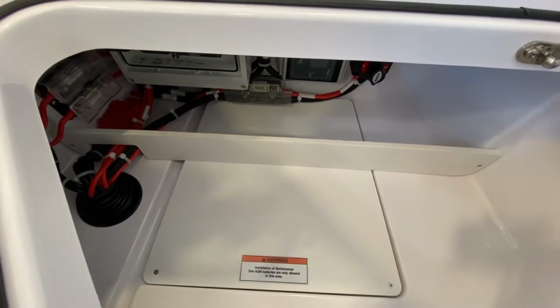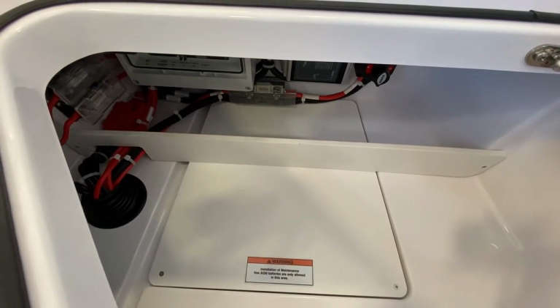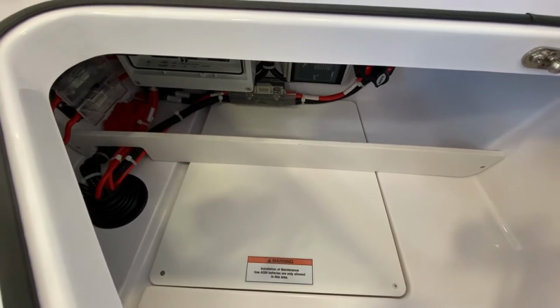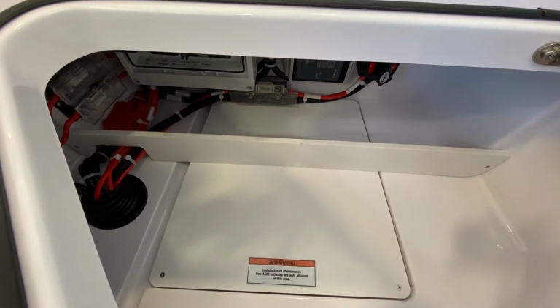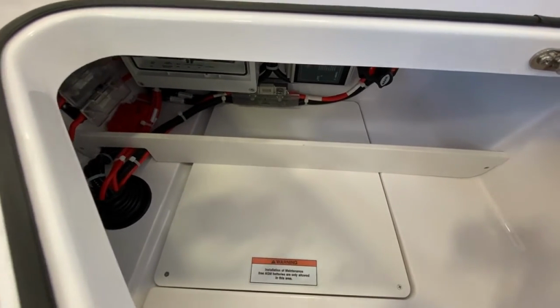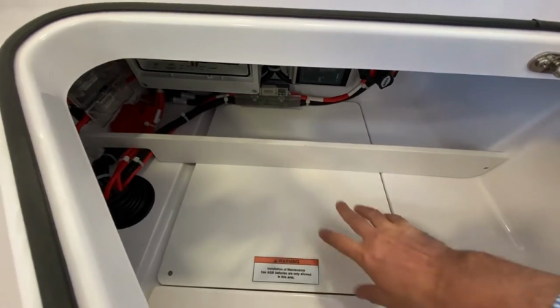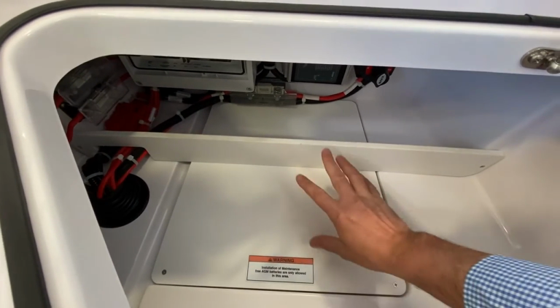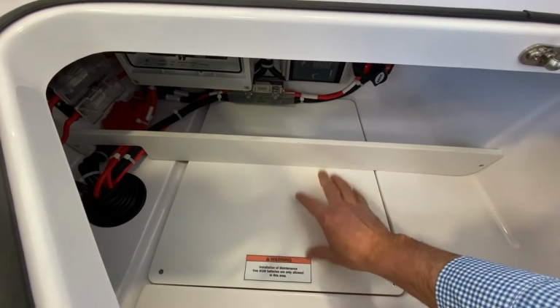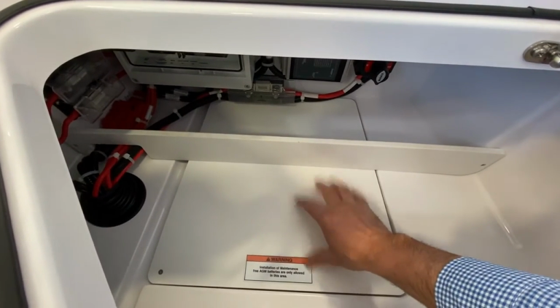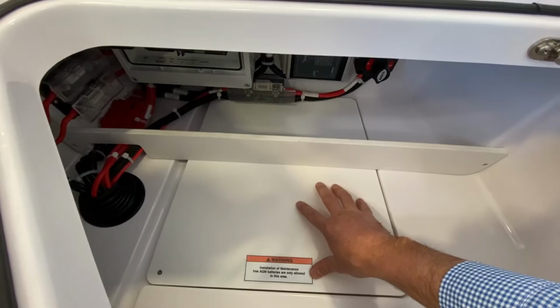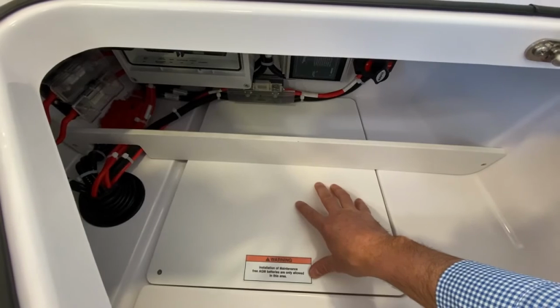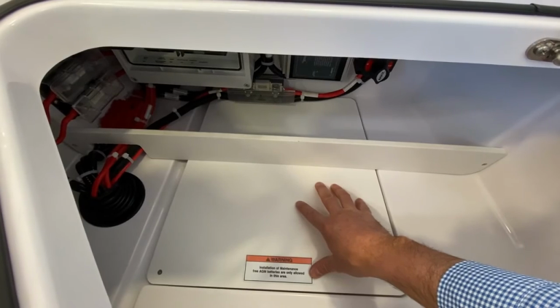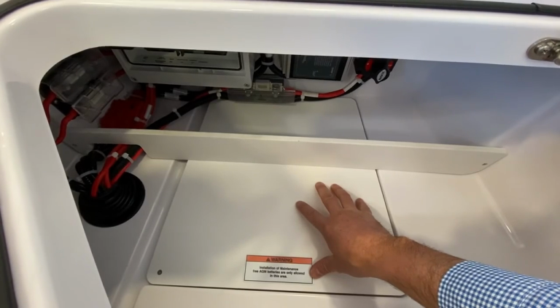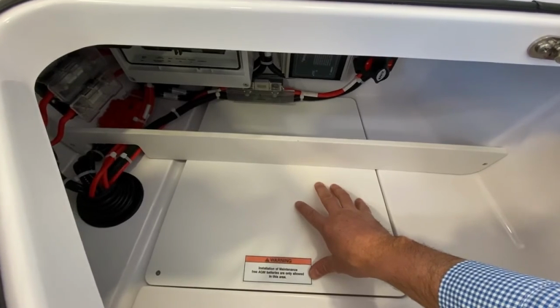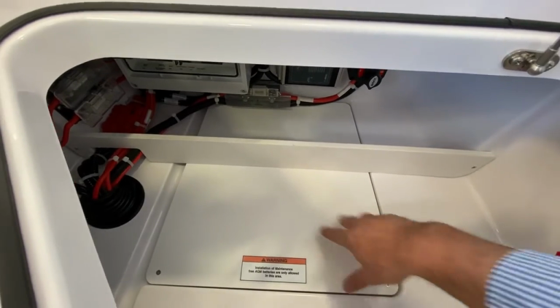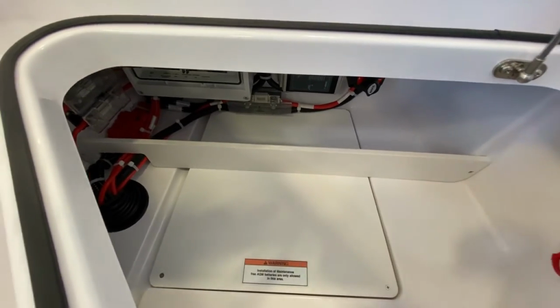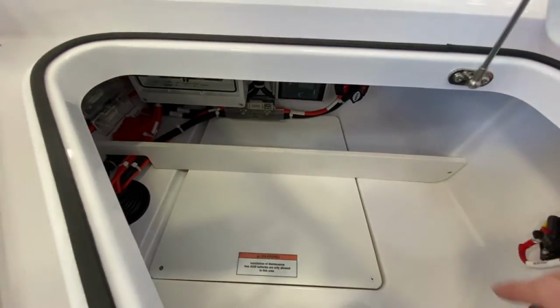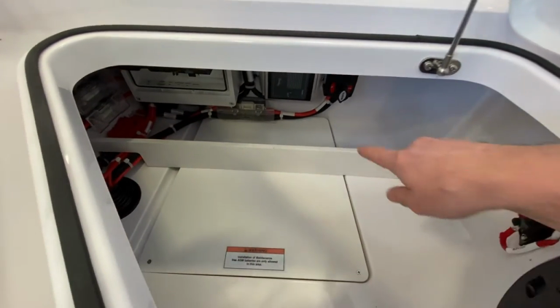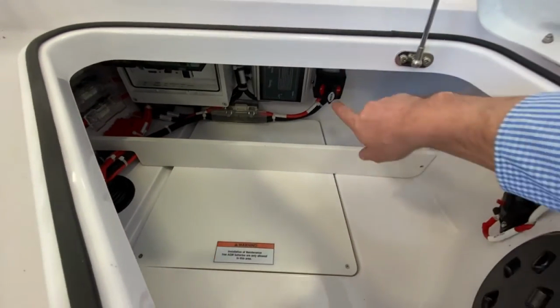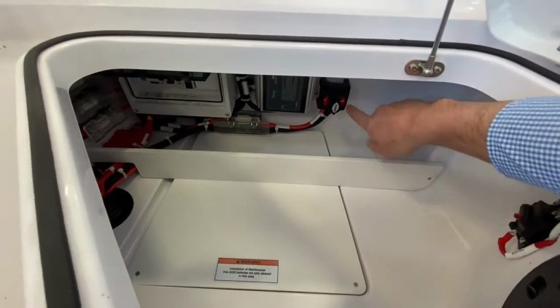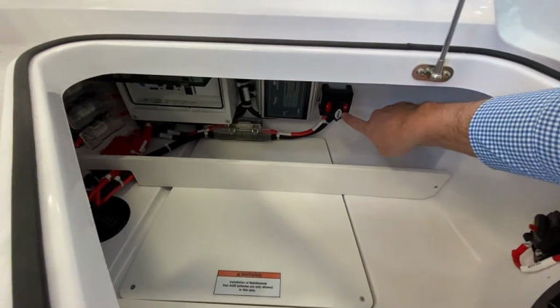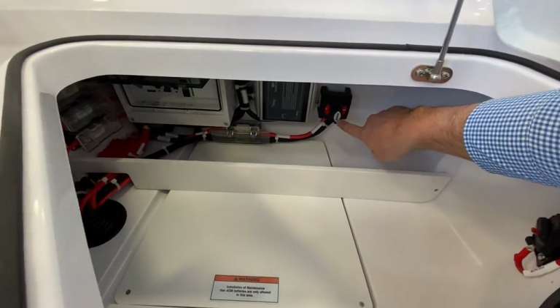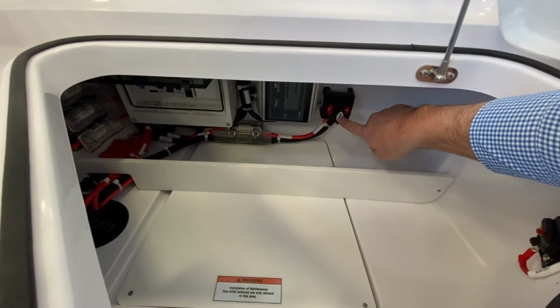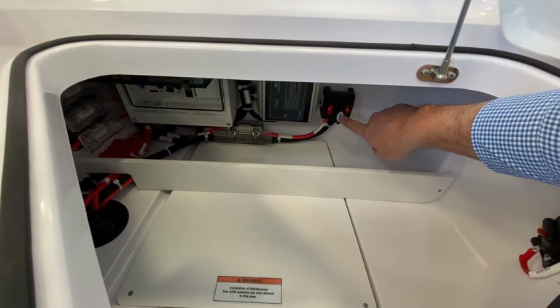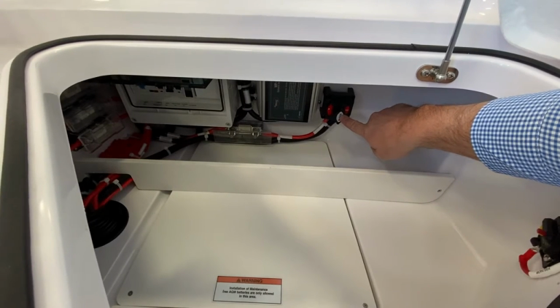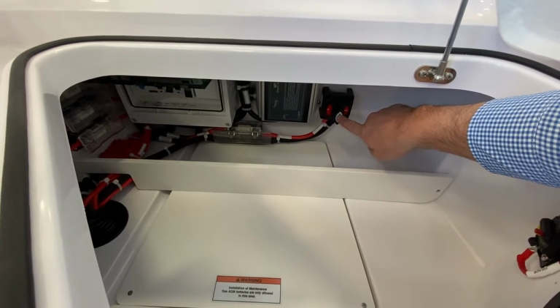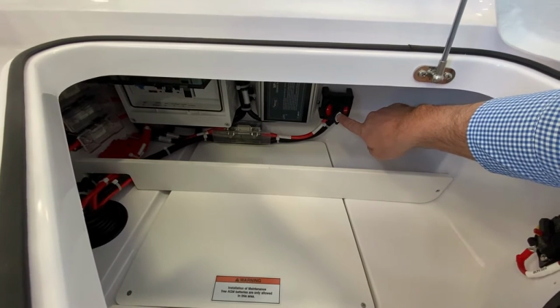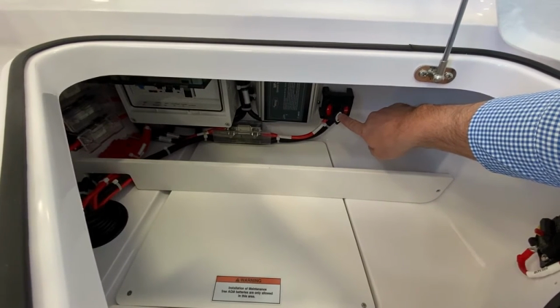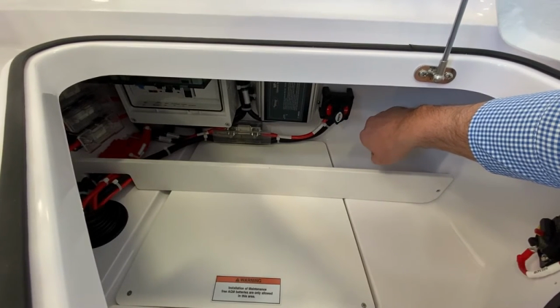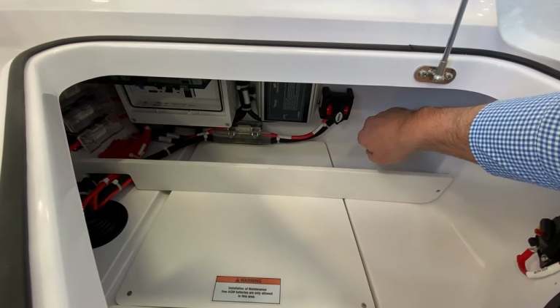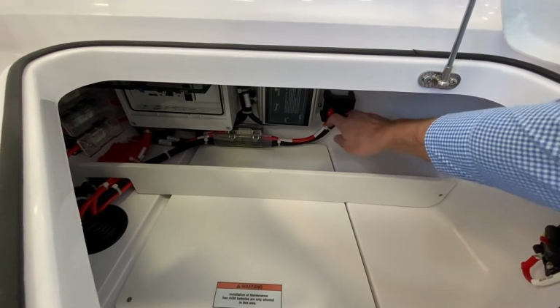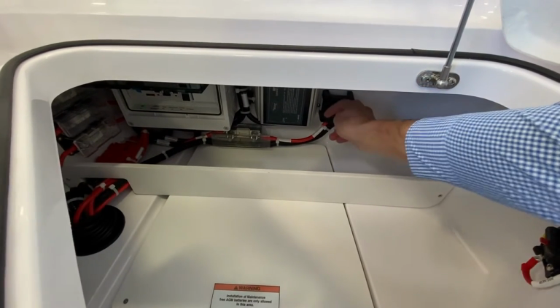Your bow thruster battery — and if you get the anchor windlass that battery is also stored right in here. The switch to turn on that battery is all the way forward, right there — that rotary switch.